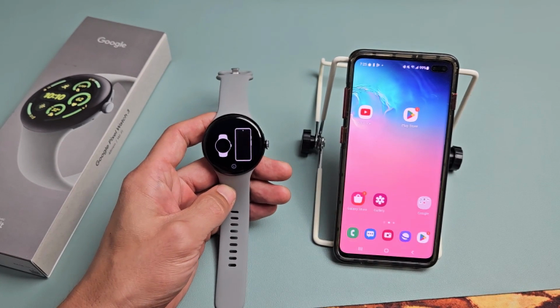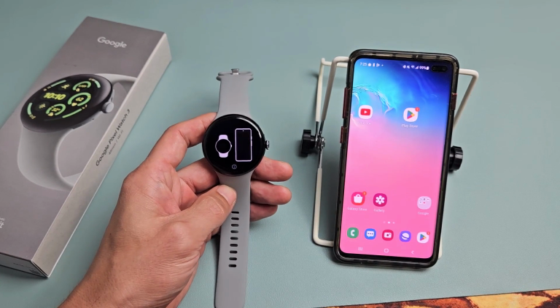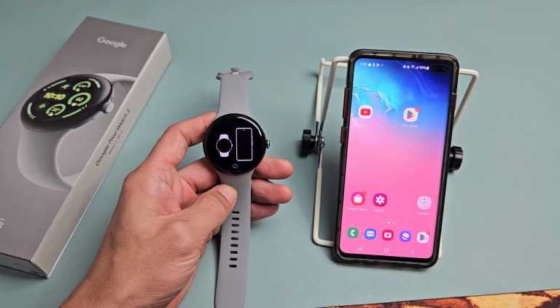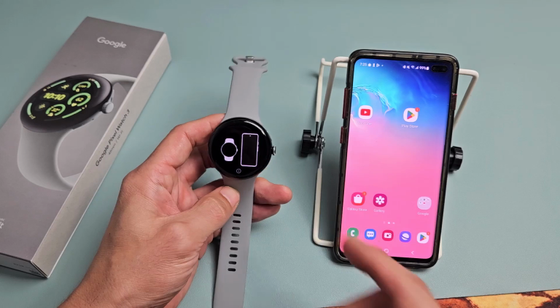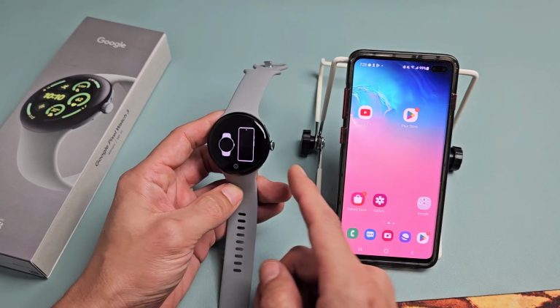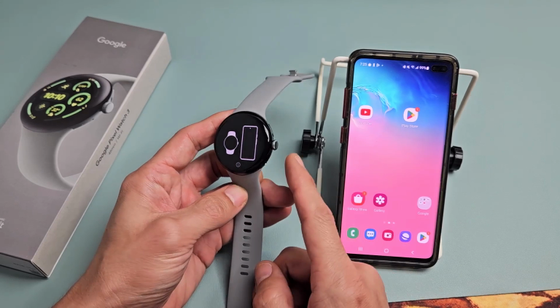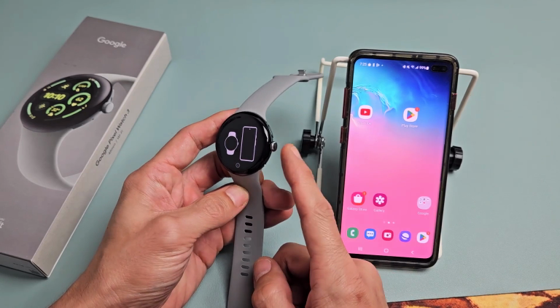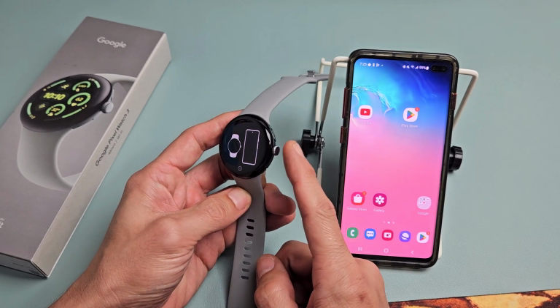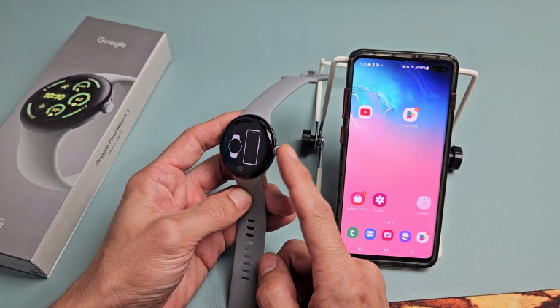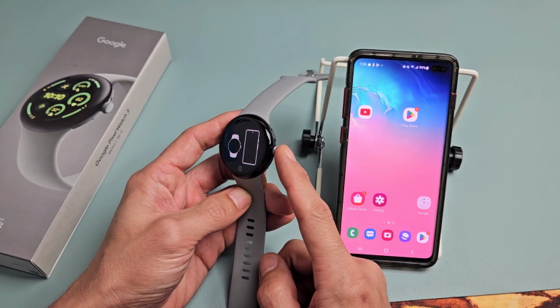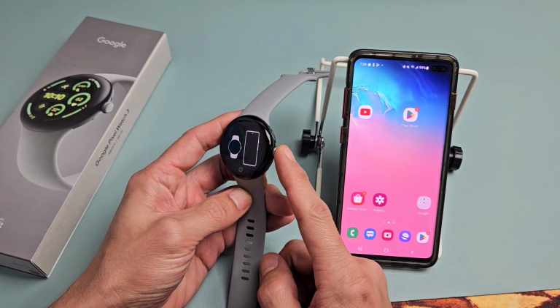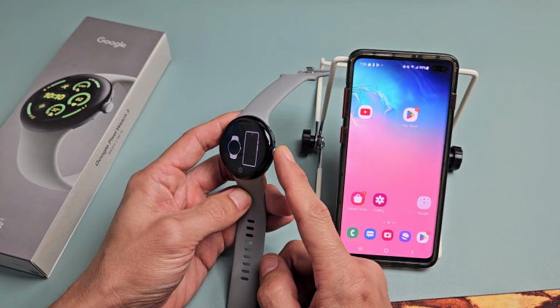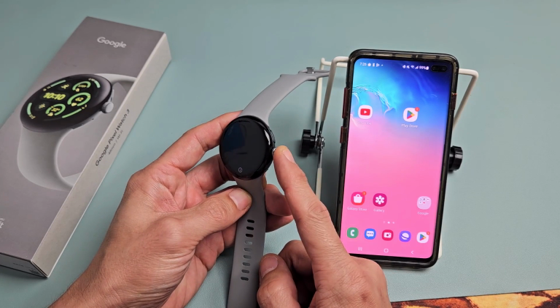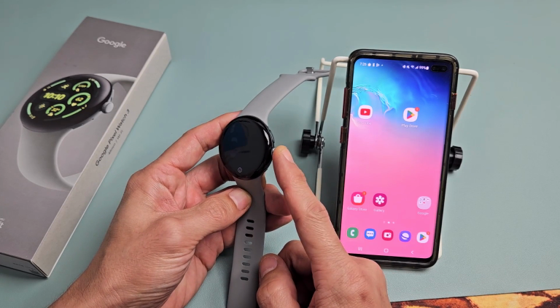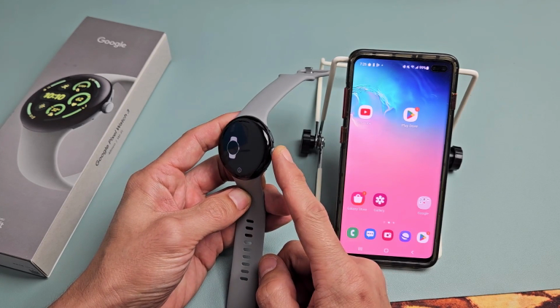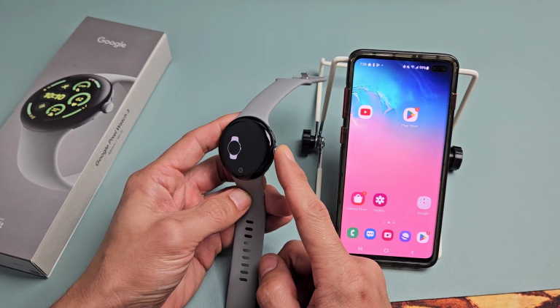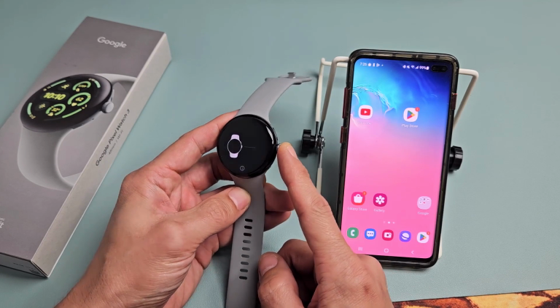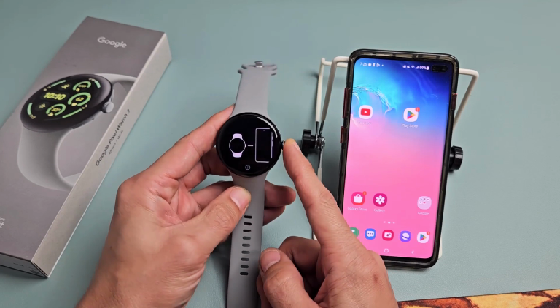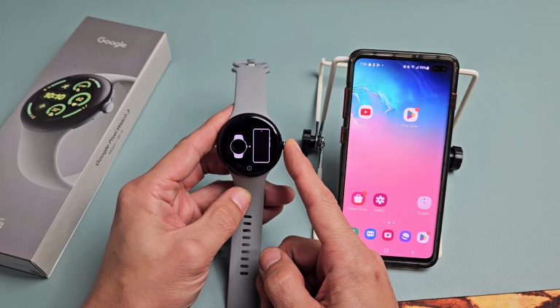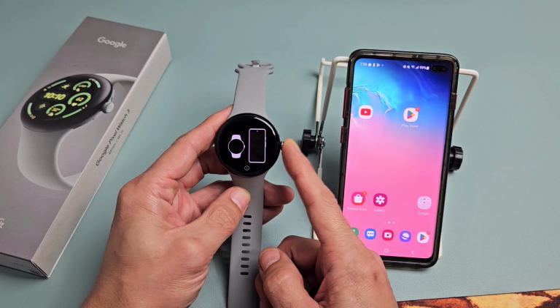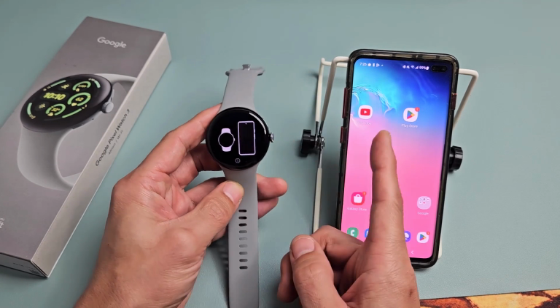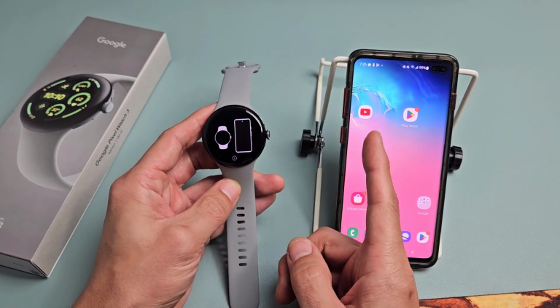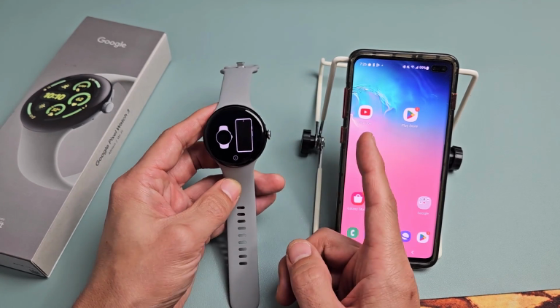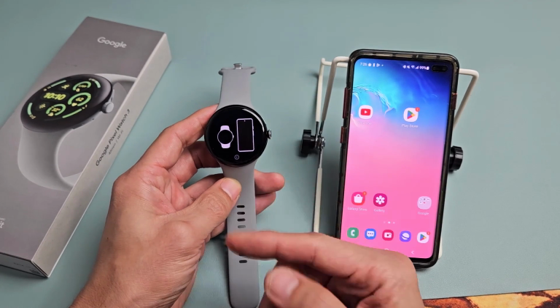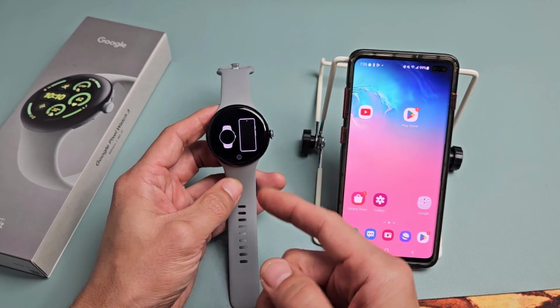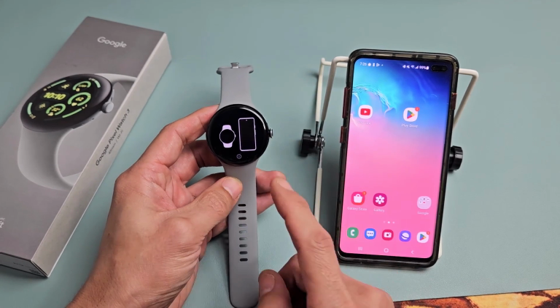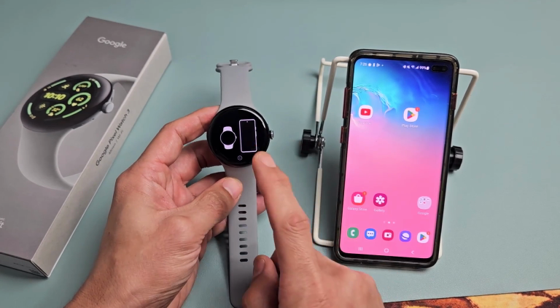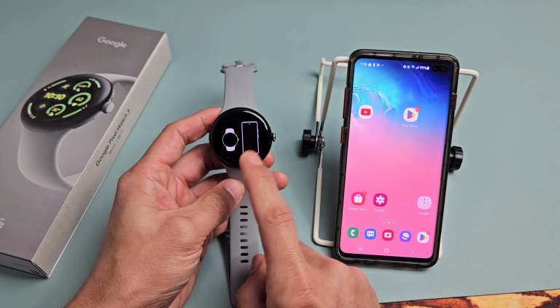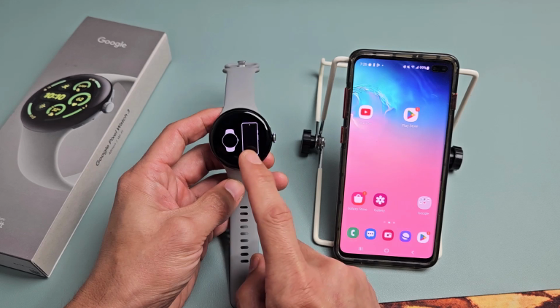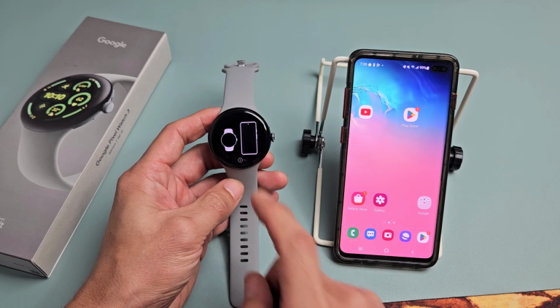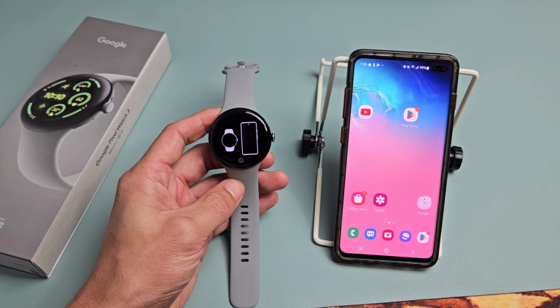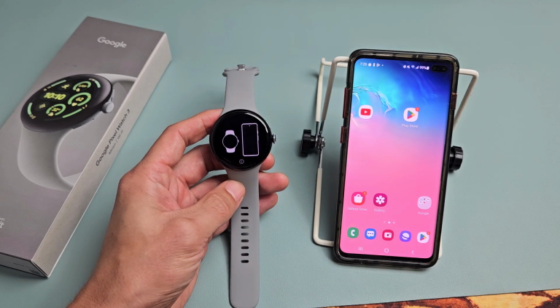First, go ahead and turn it on. Just press and hold that crown button for about three seconds. Wait till you see the Google logo, then let go and let it boot up. Eventually you'll get to the setup screen.